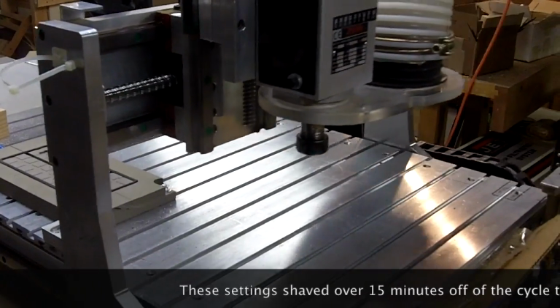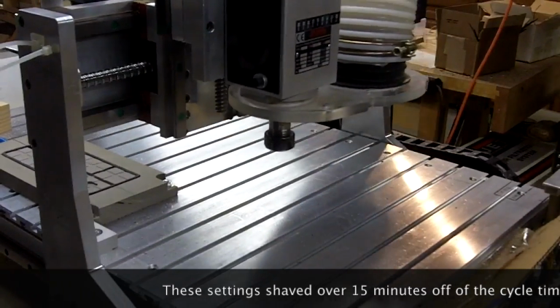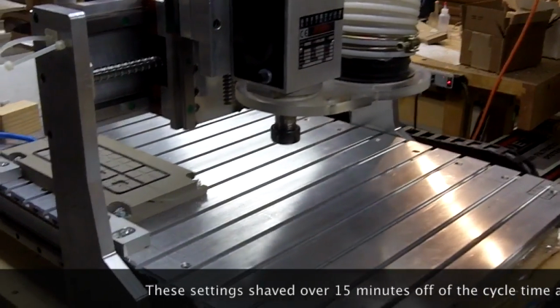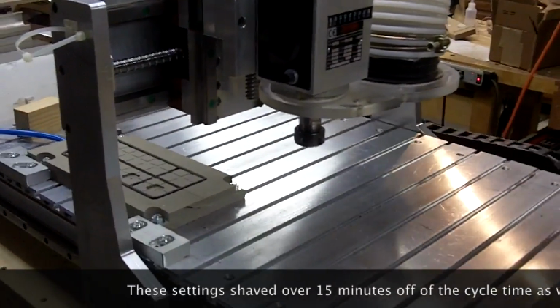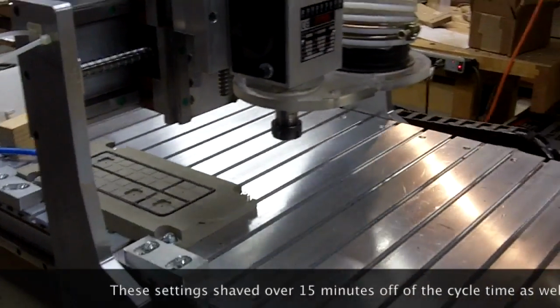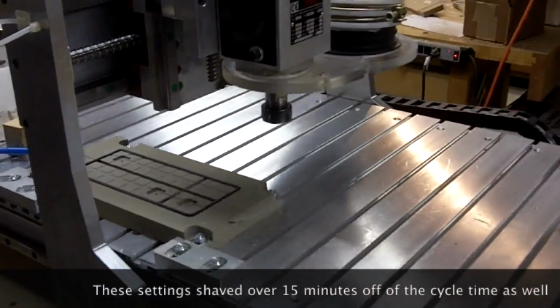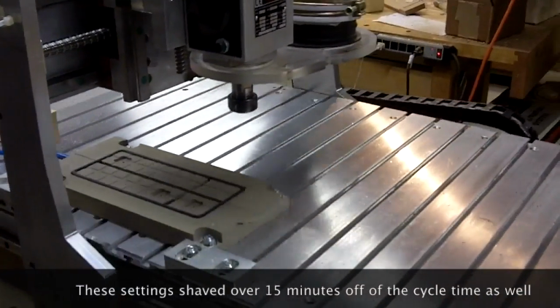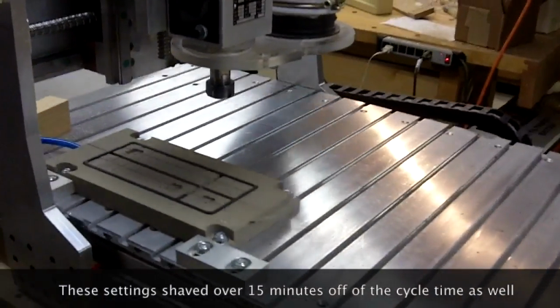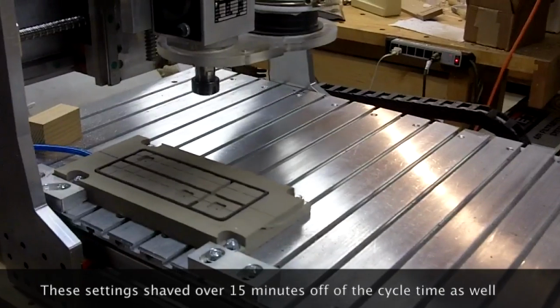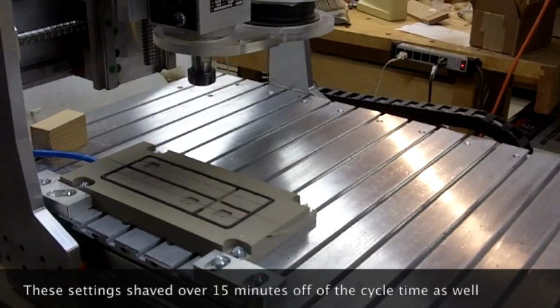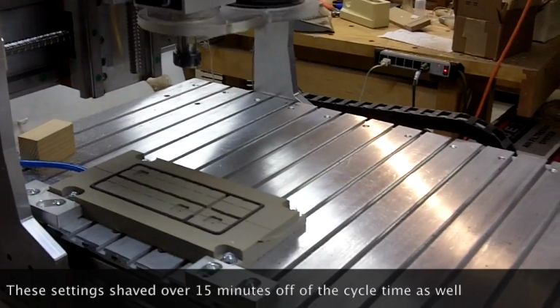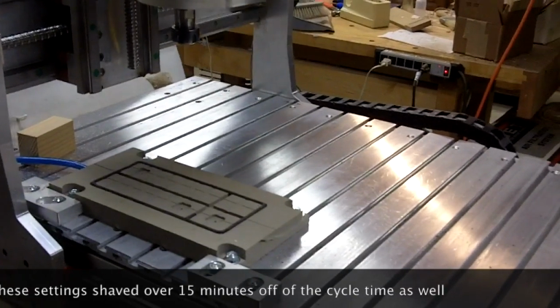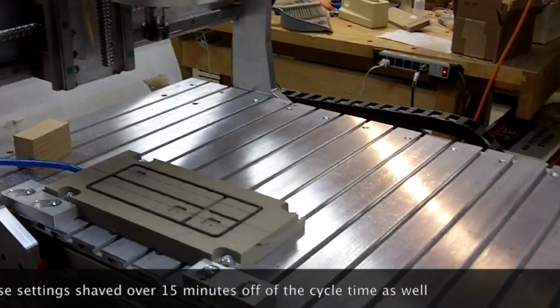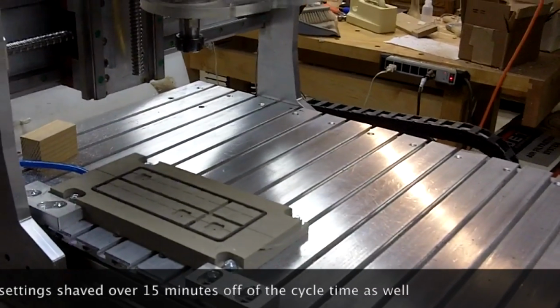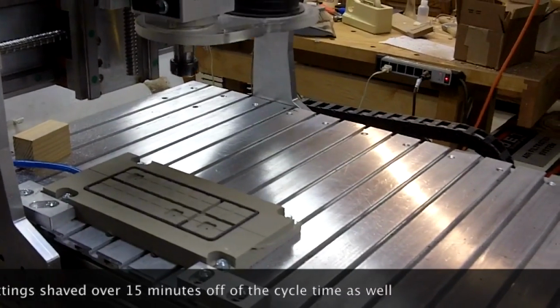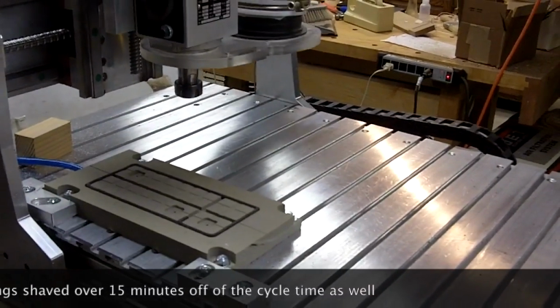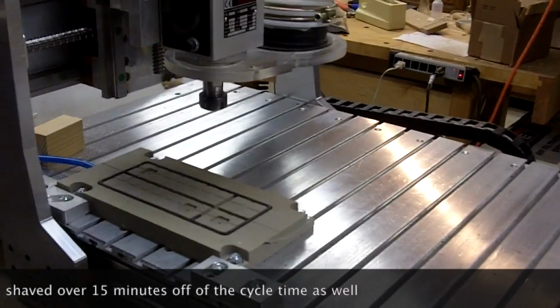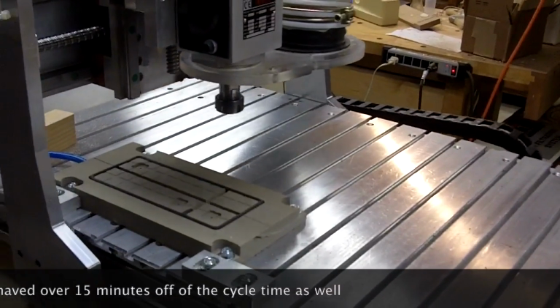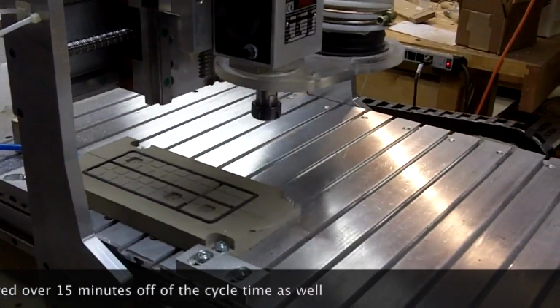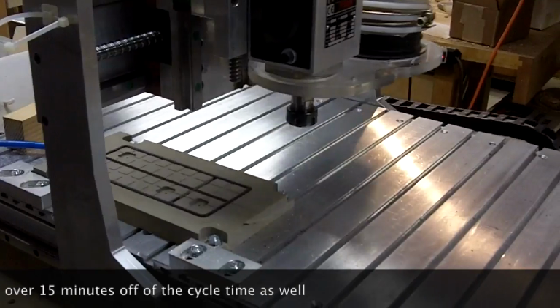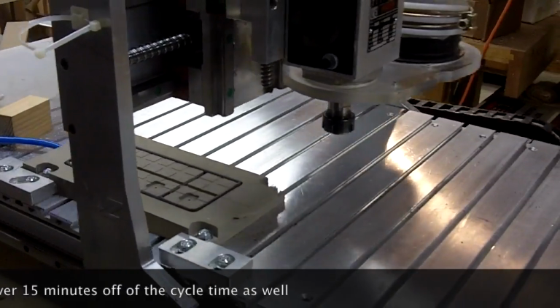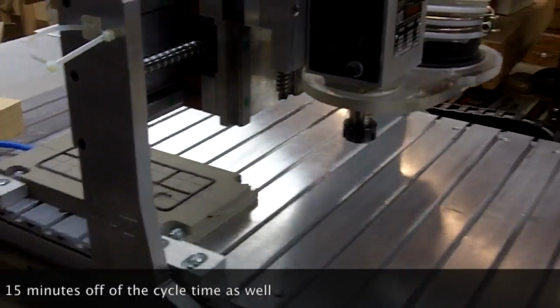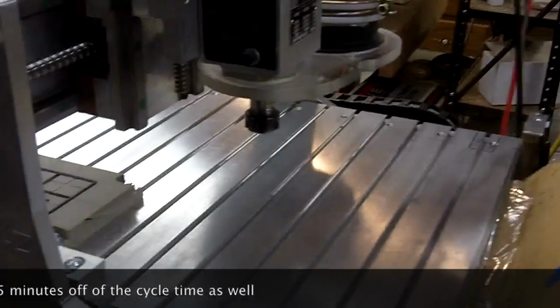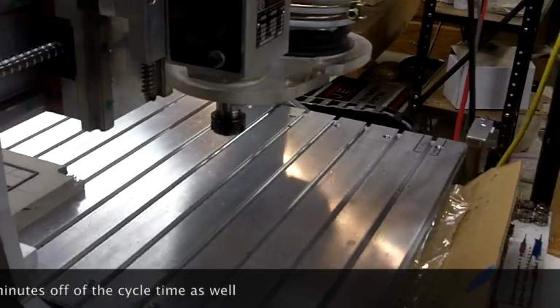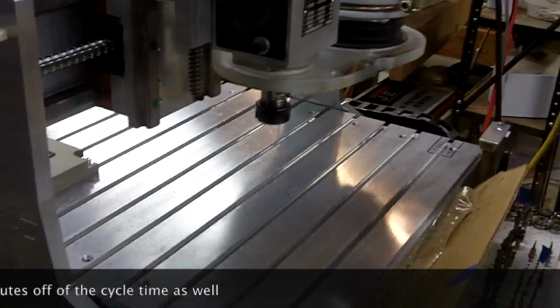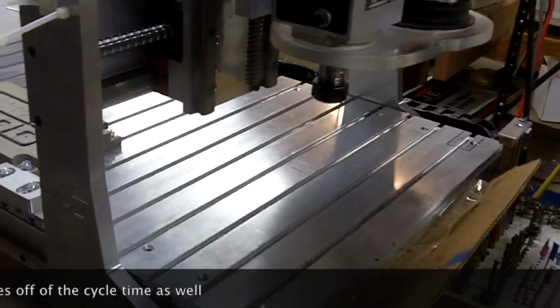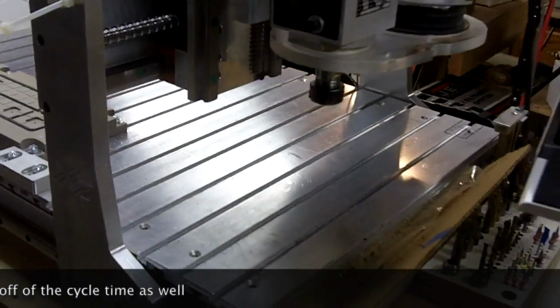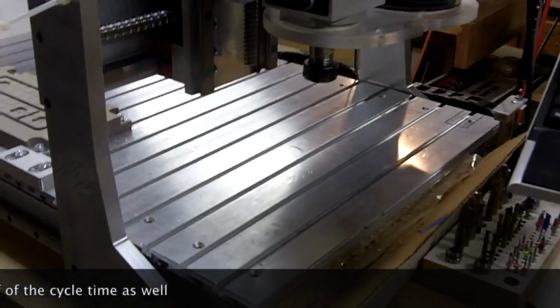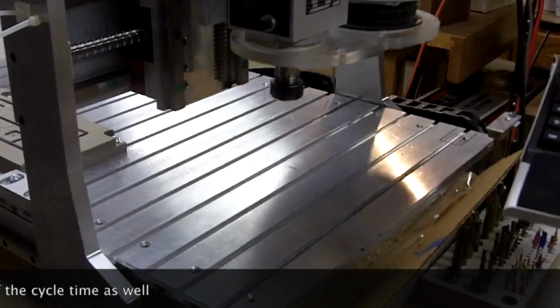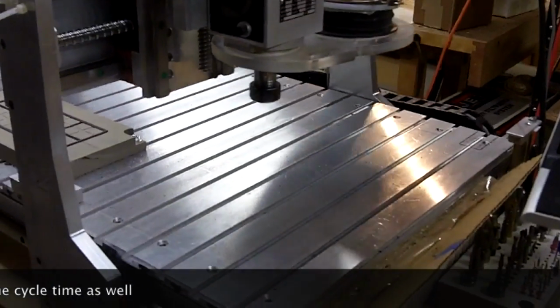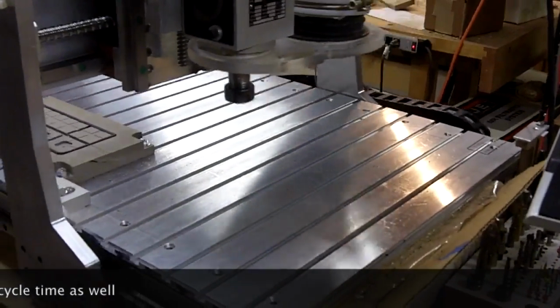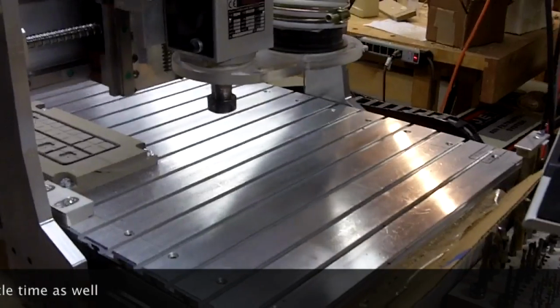Obviously you can't see it with air cuts, but the big difference here is that I know that with these settings I get accurate parts, whereas with those Mach 3 settings, even with acceleration of 23 and a look-ahead of only 10 lines, I was getting inaccurate parts.